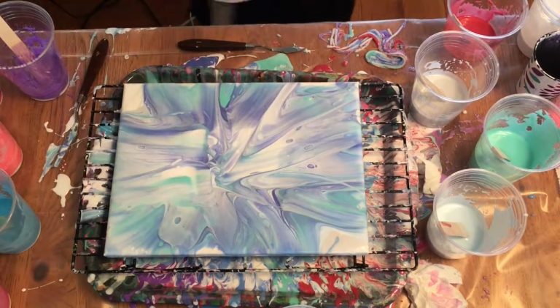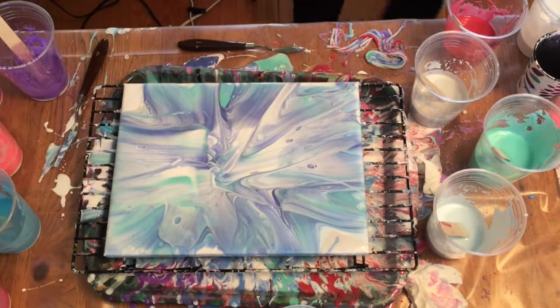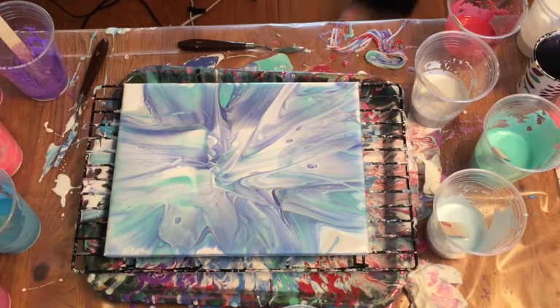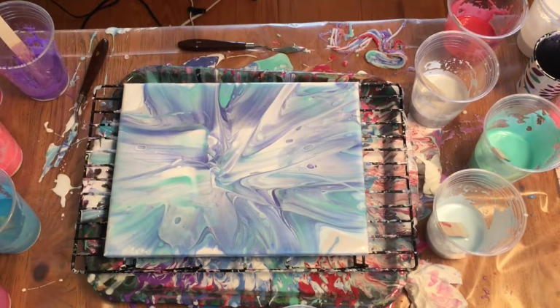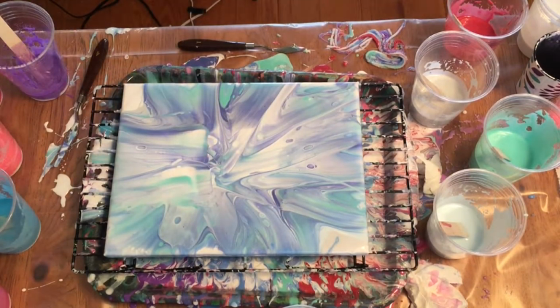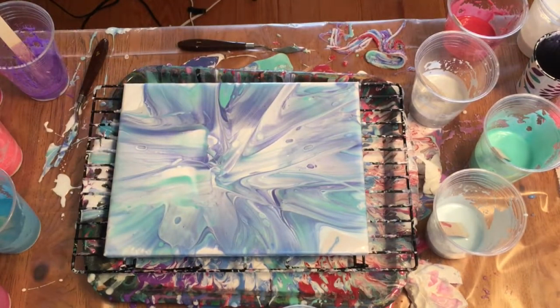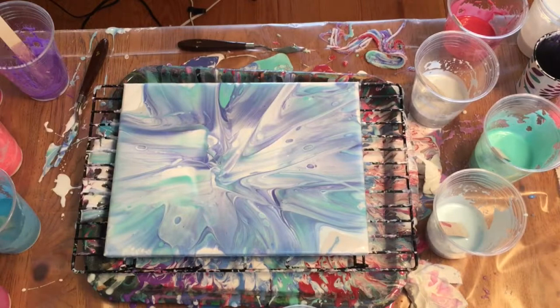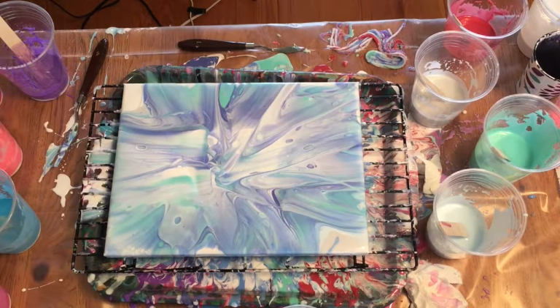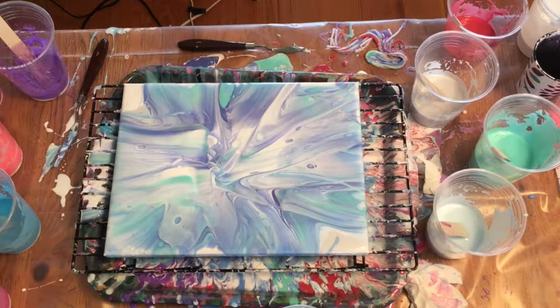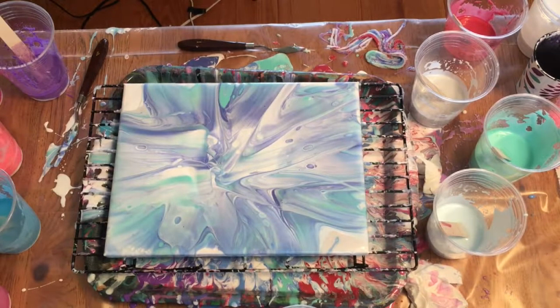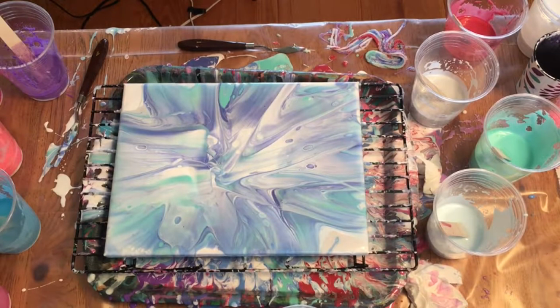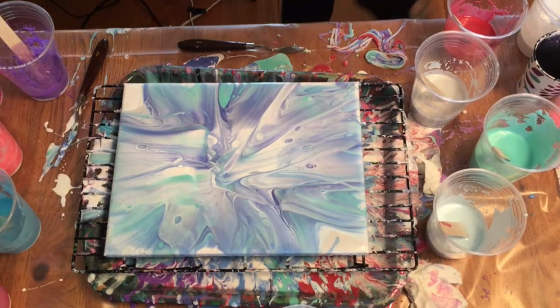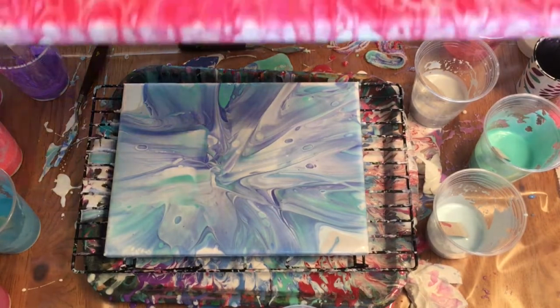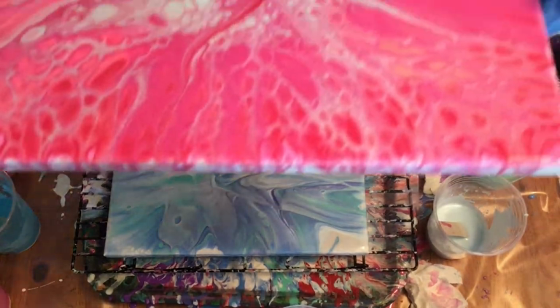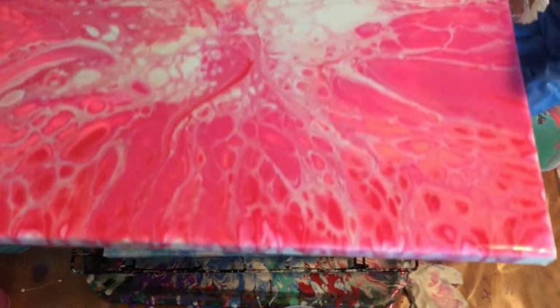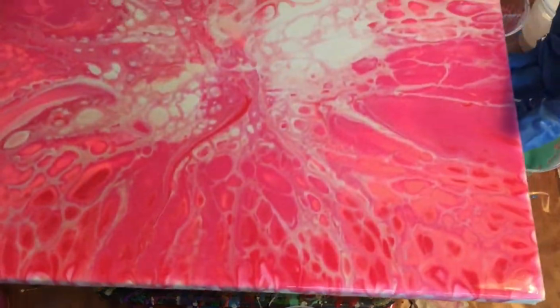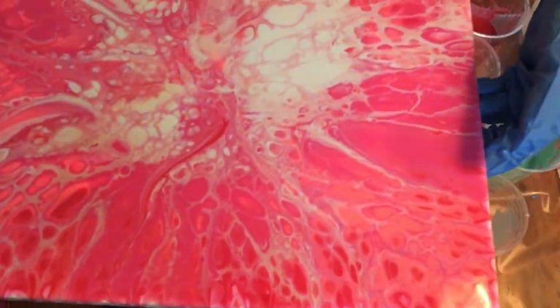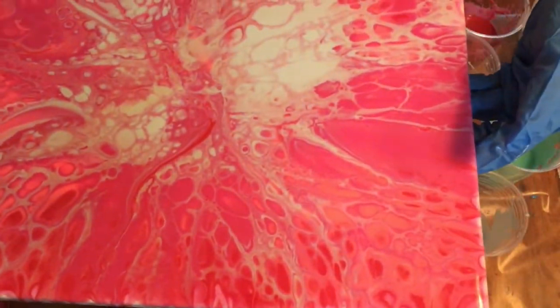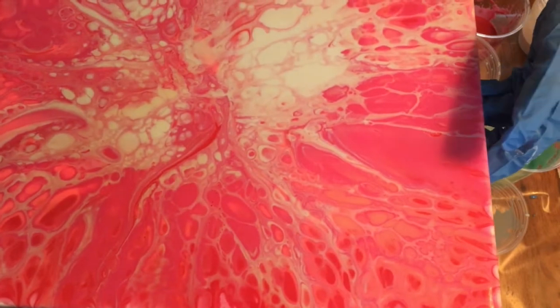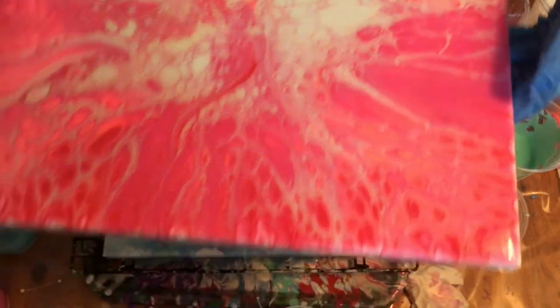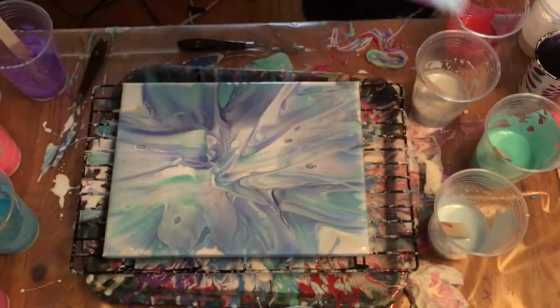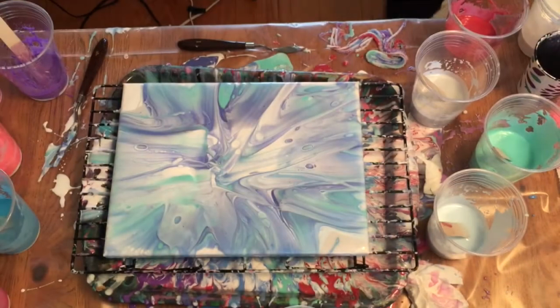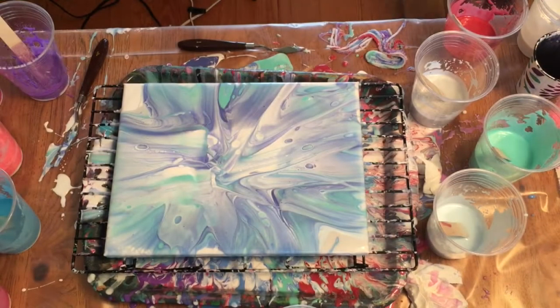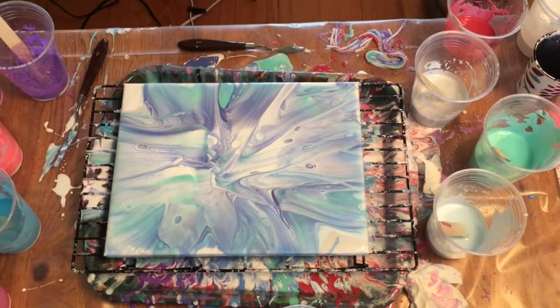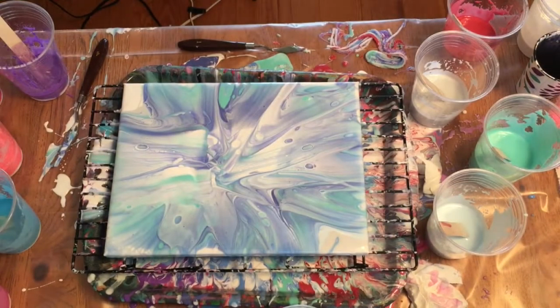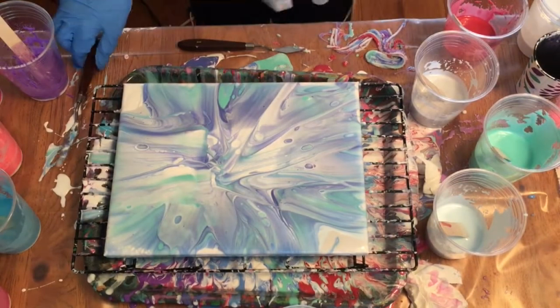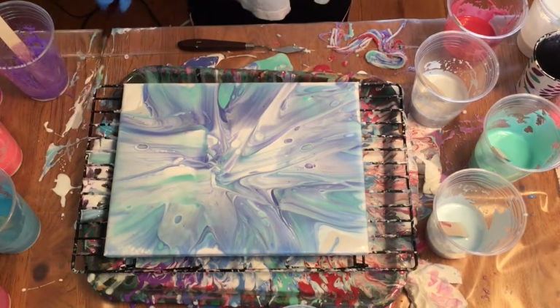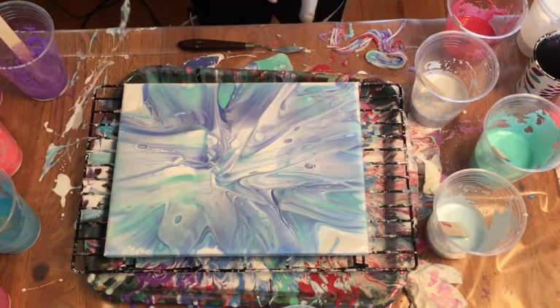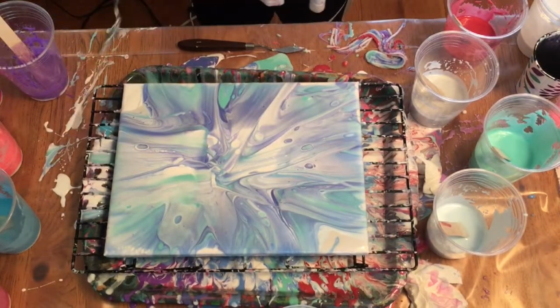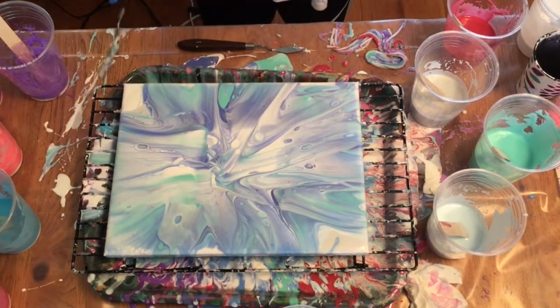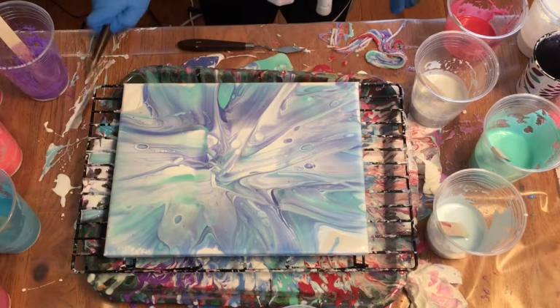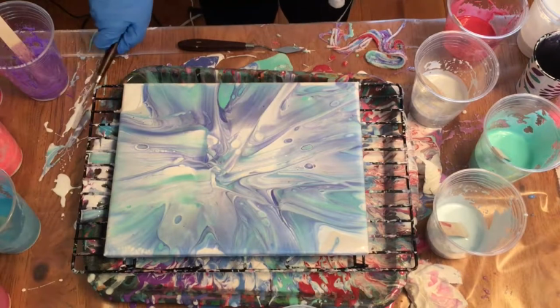I already attempted this with different colors and I got this. I'm trying not to drip anything. I got that, and that's pretty cool. Once you wait a bit, this looks much, much better.